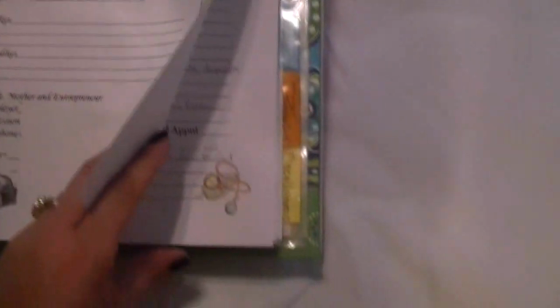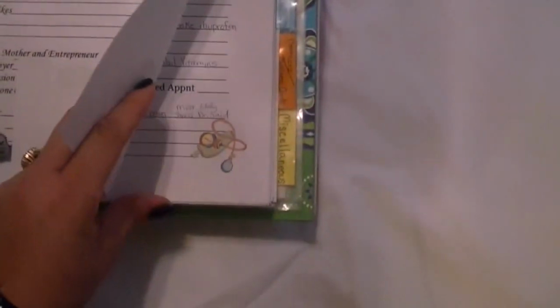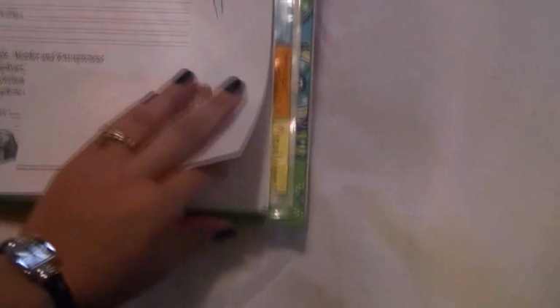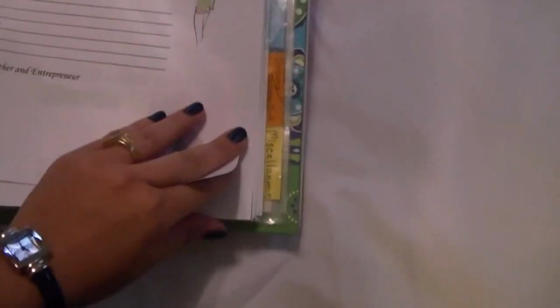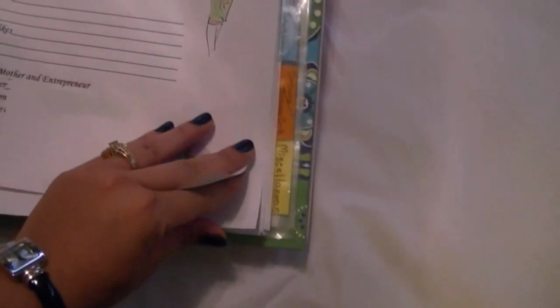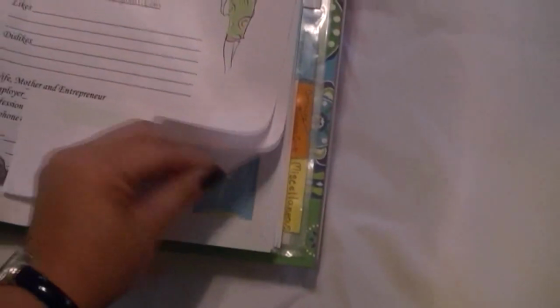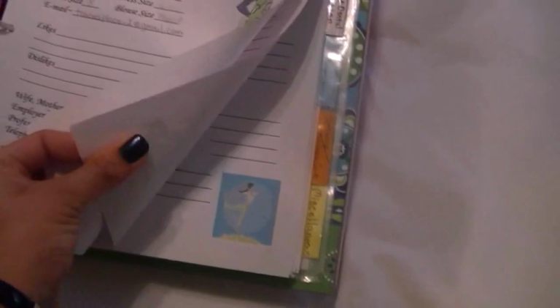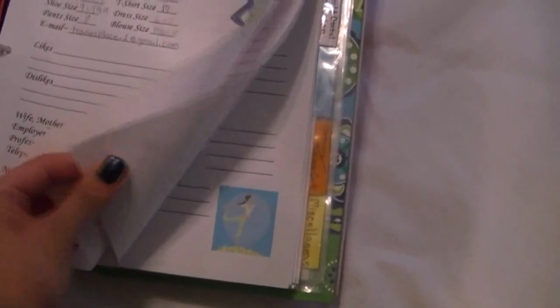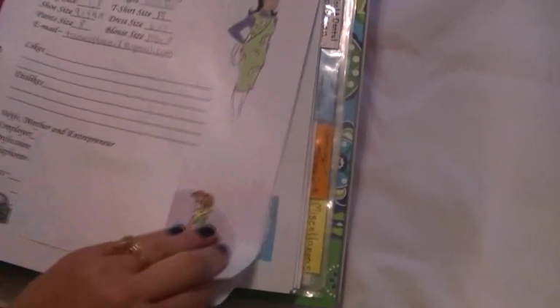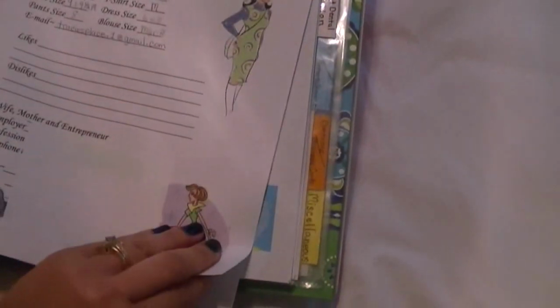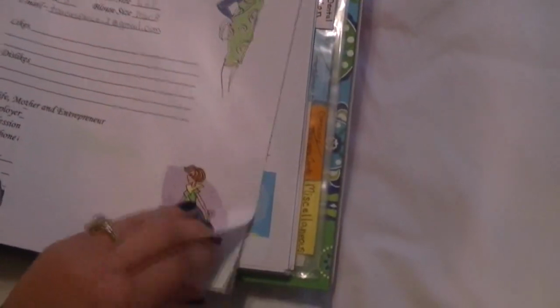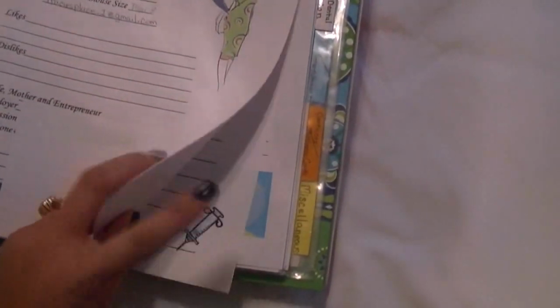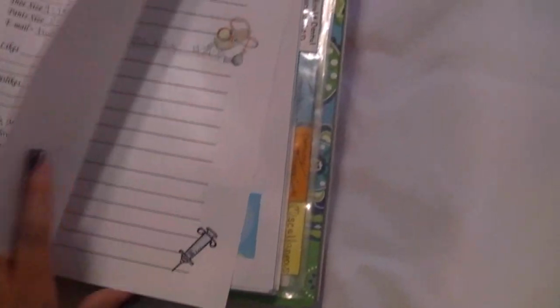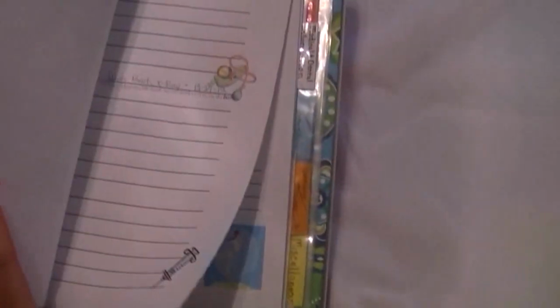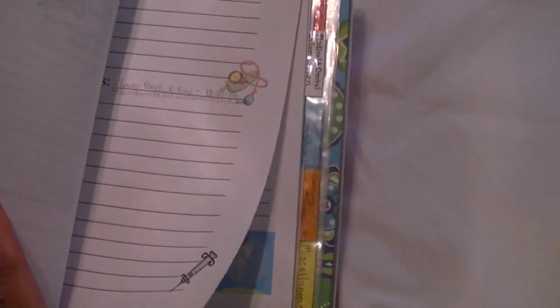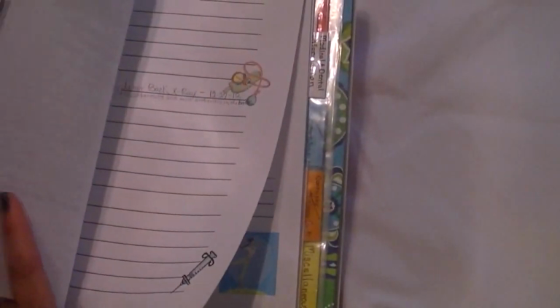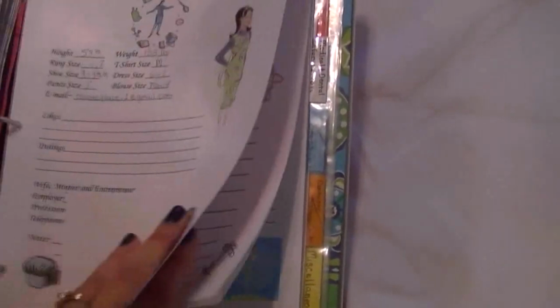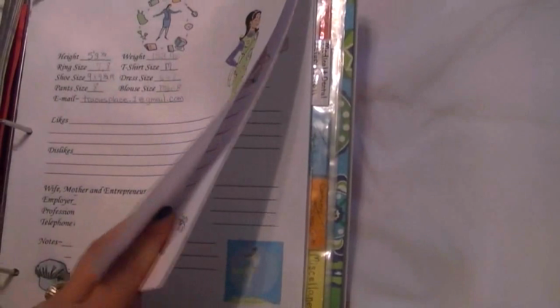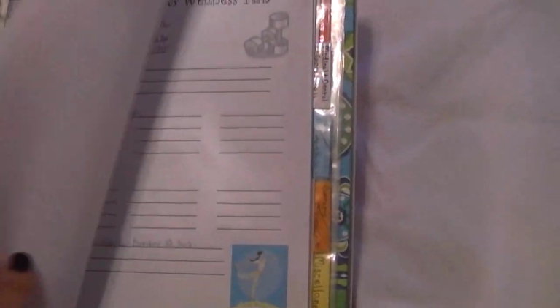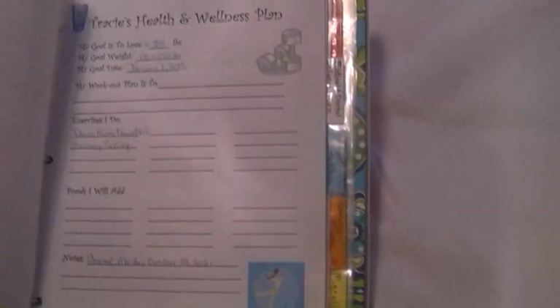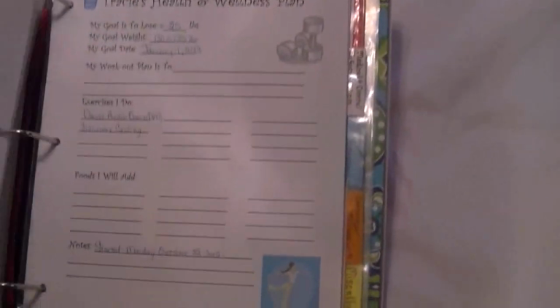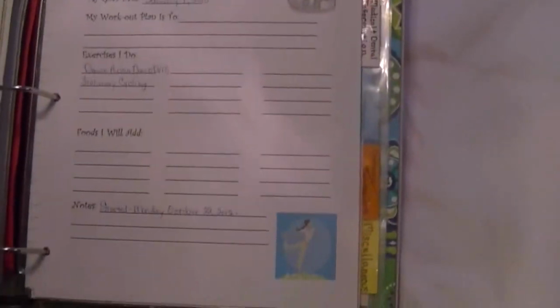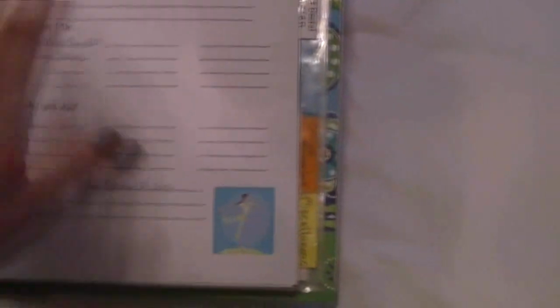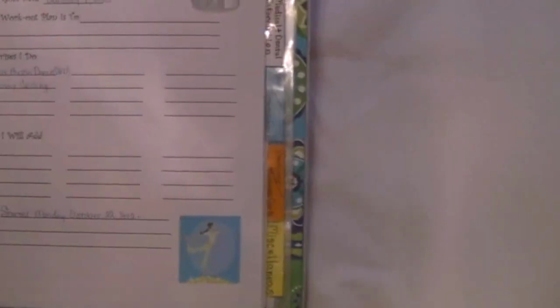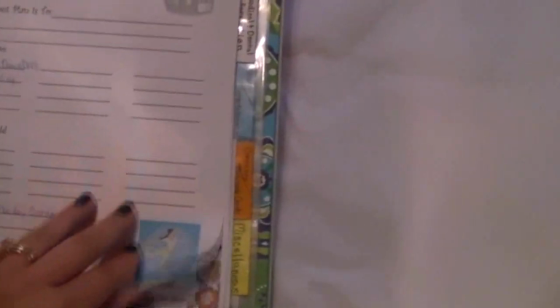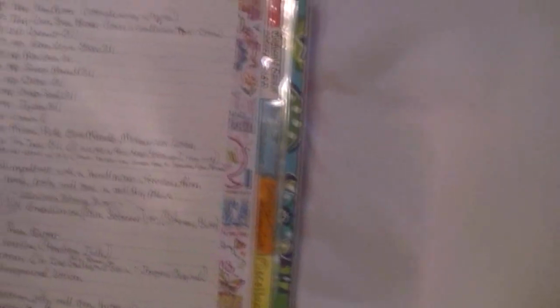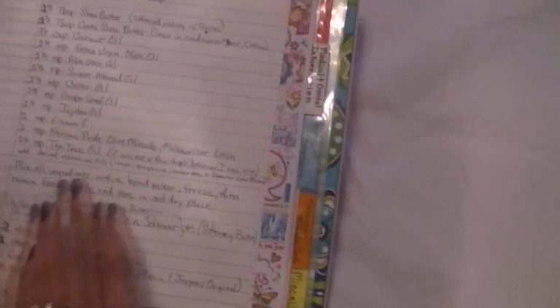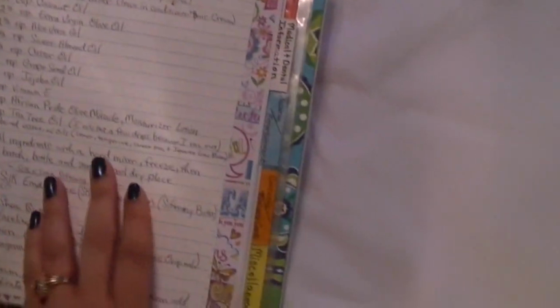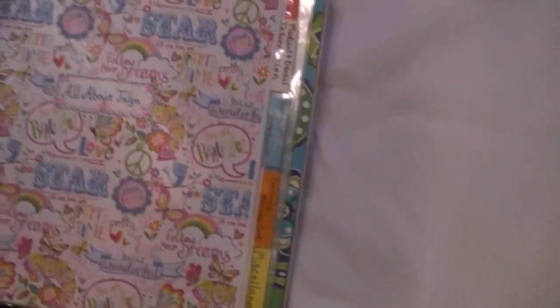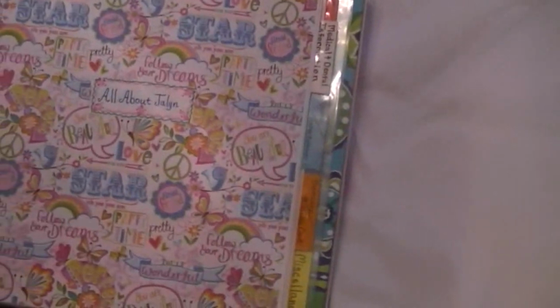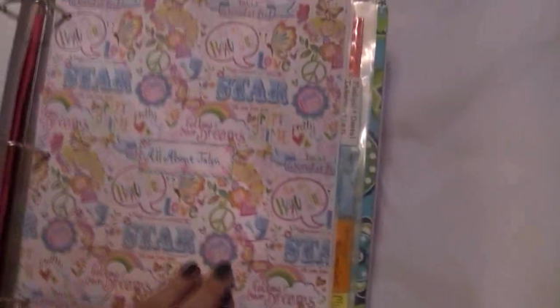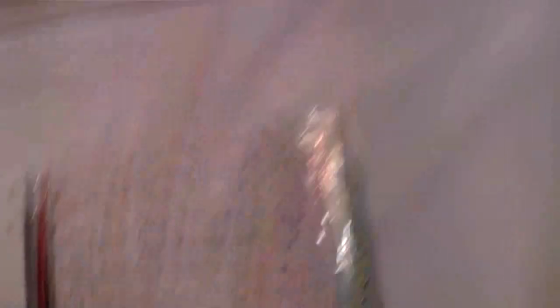Then my medical information with a different little picture for me. There's also a procedures and surgery page, and Tracy's health and wellness plan goes there.